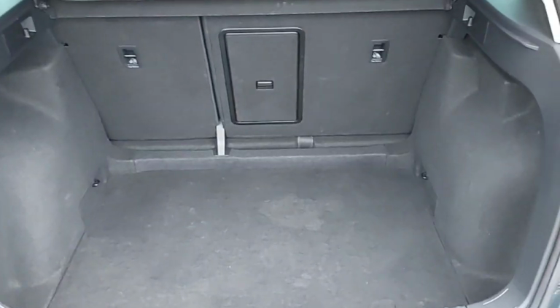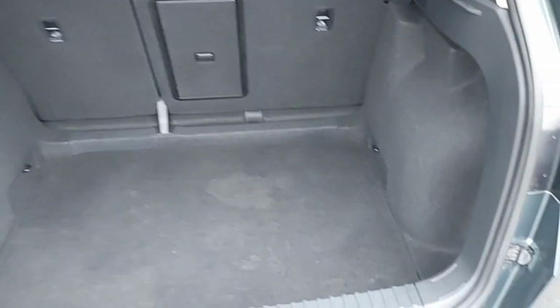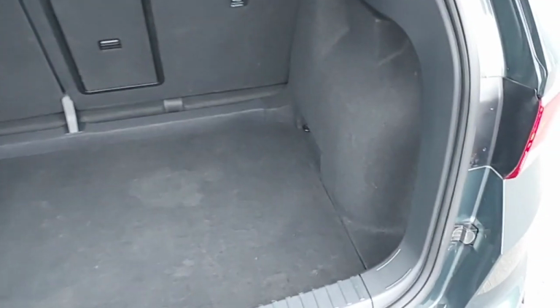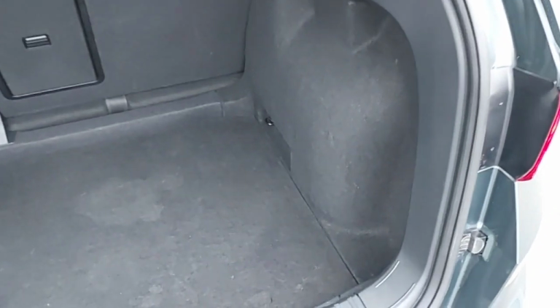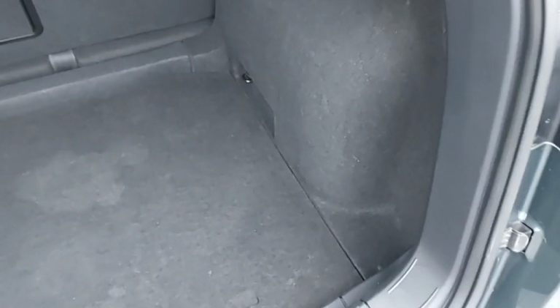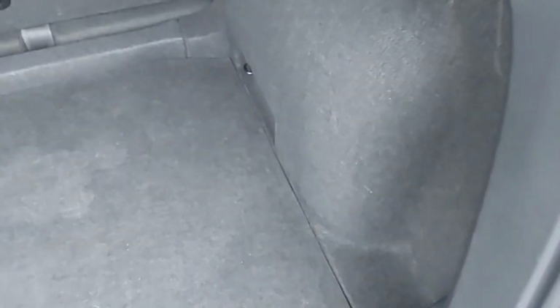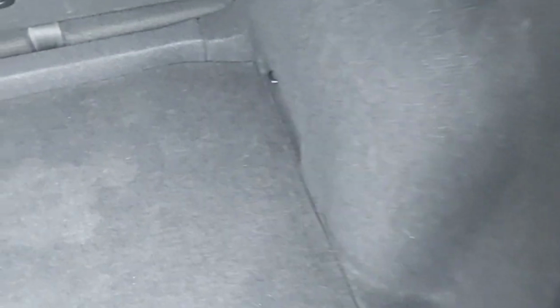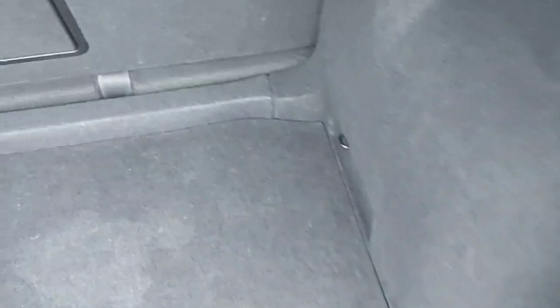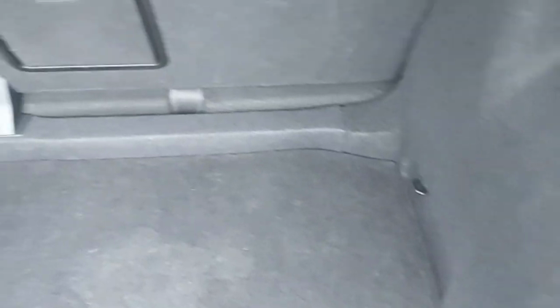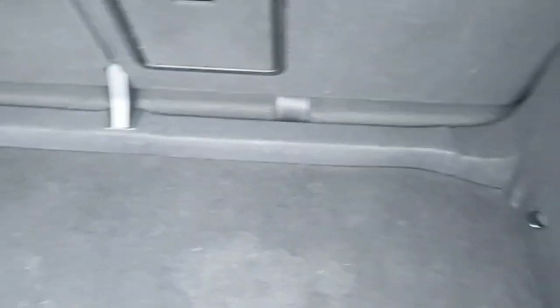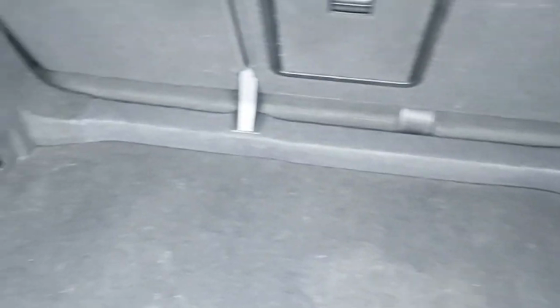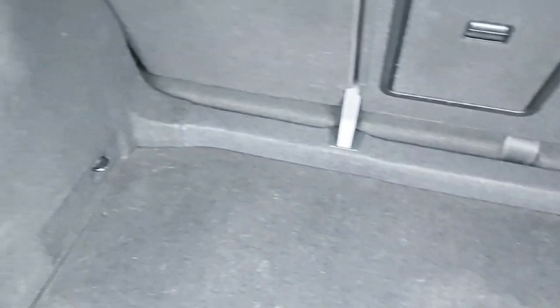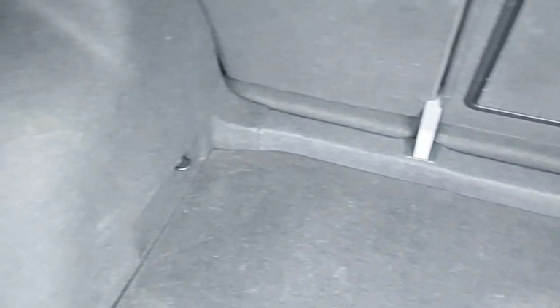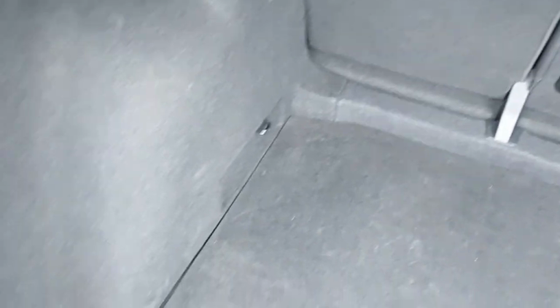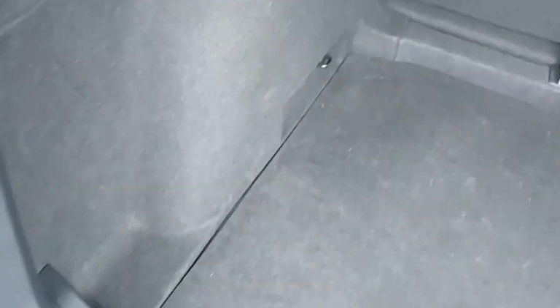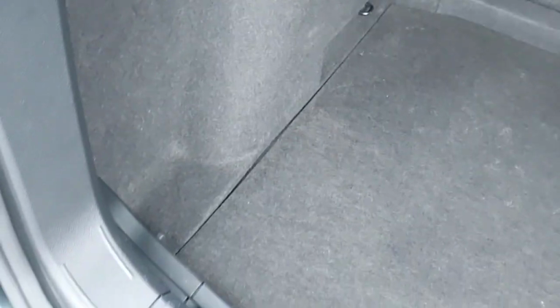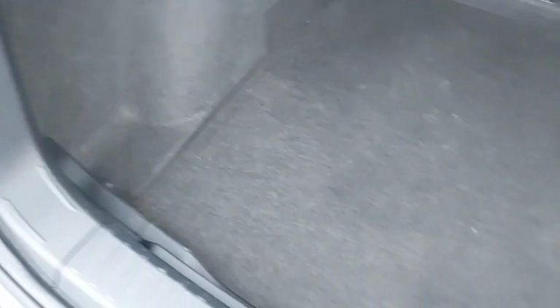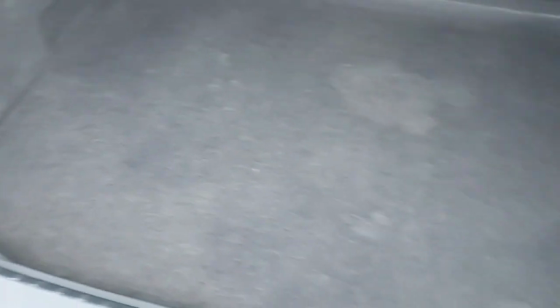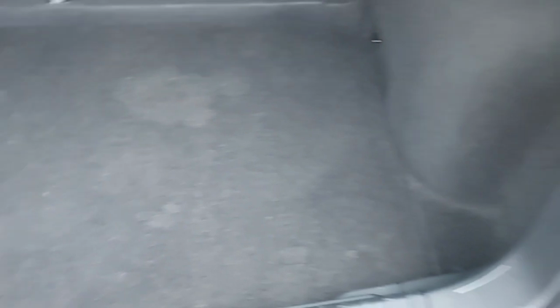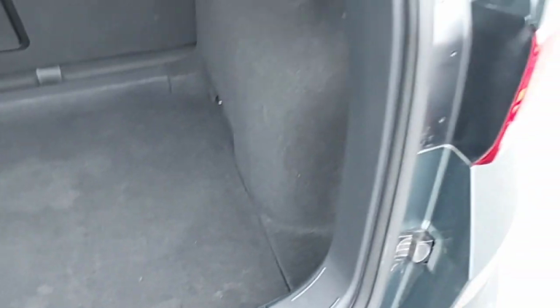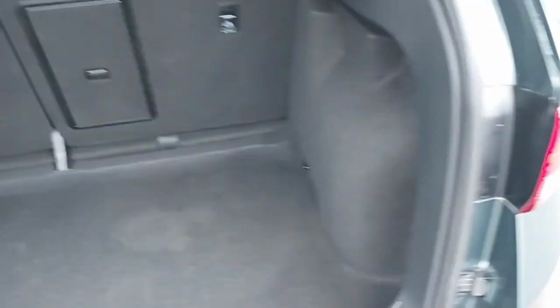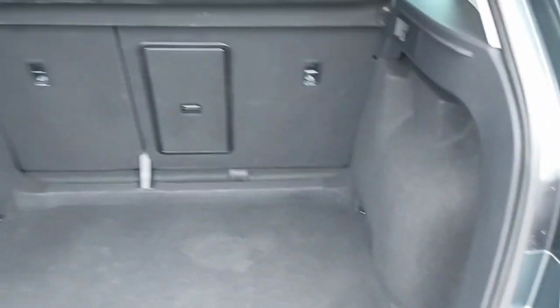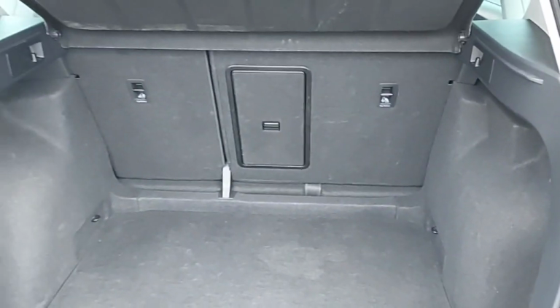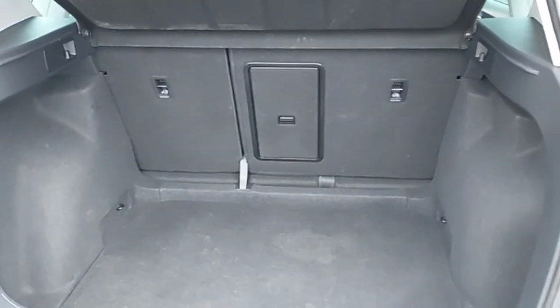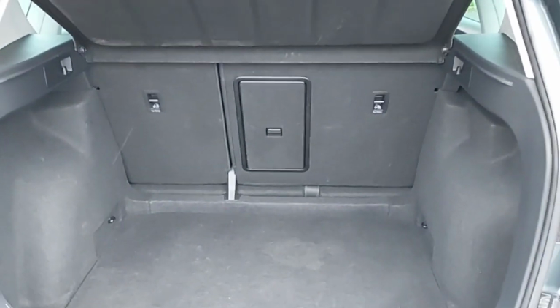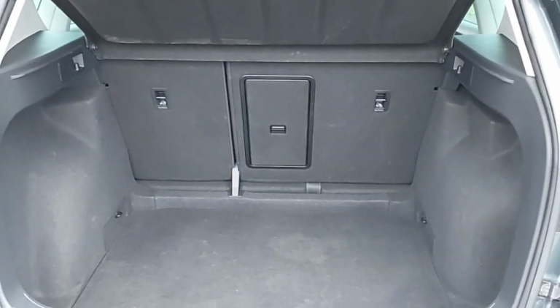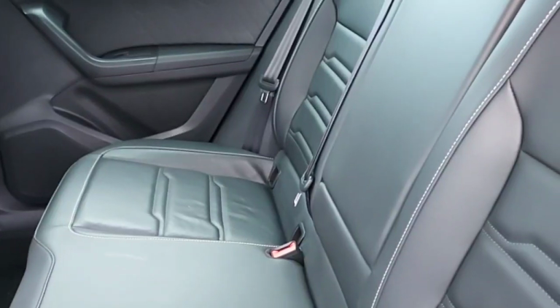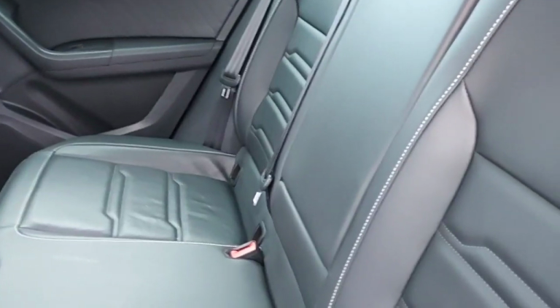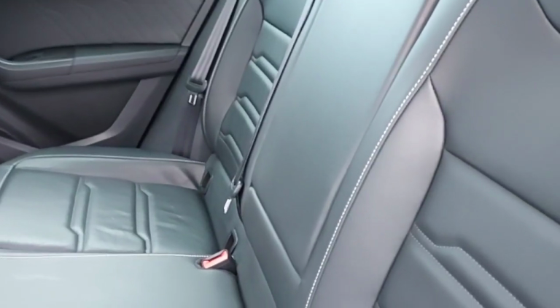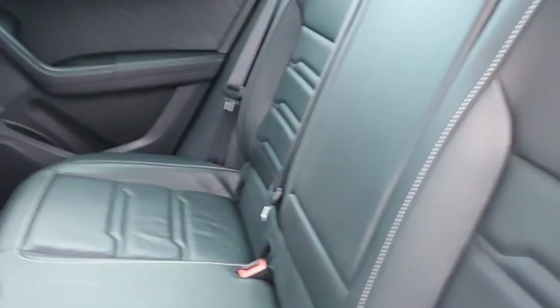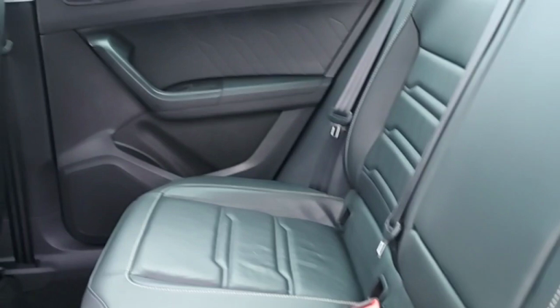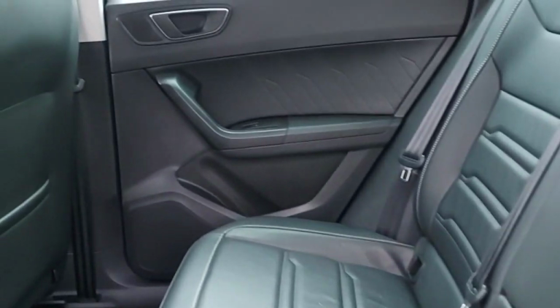And this is the boot of the car. And this is the back of the car.